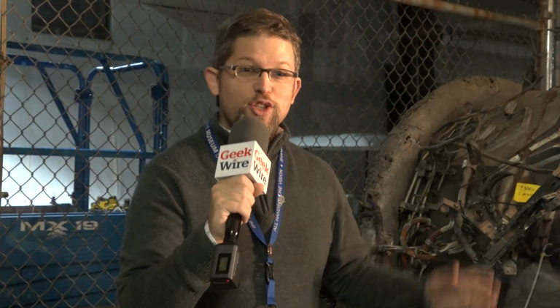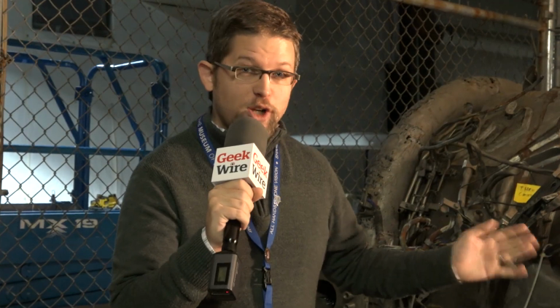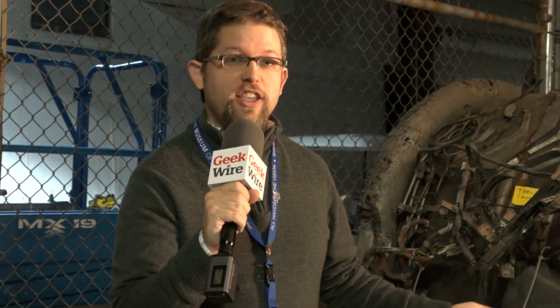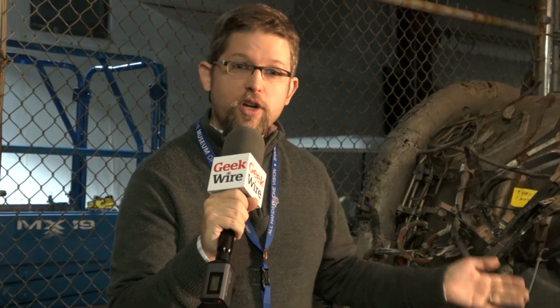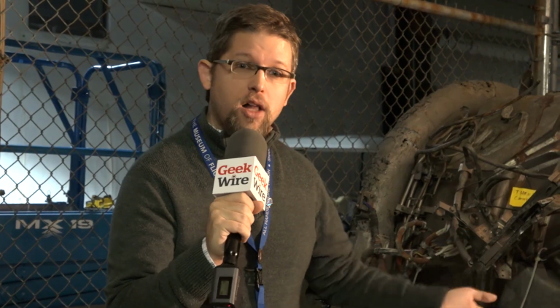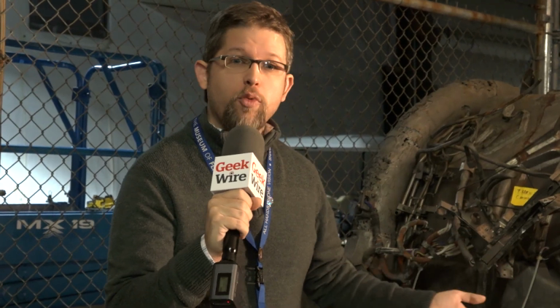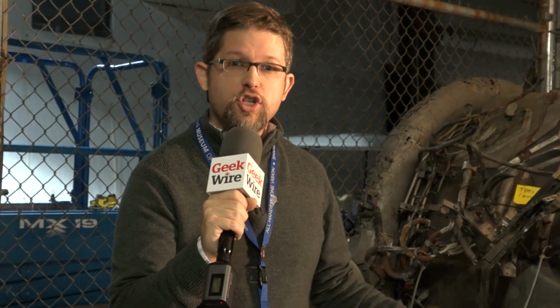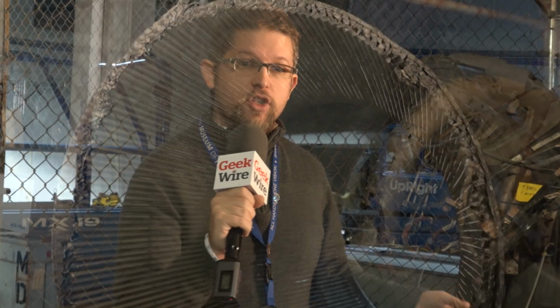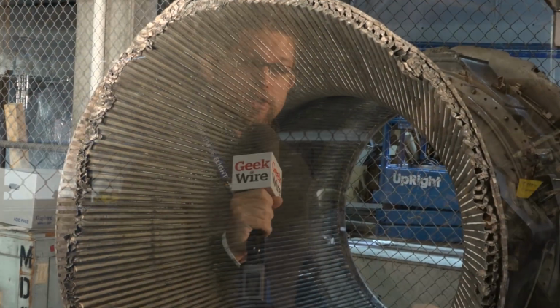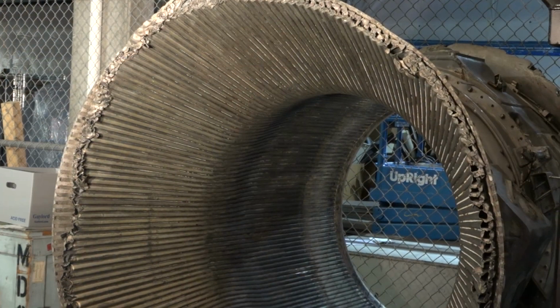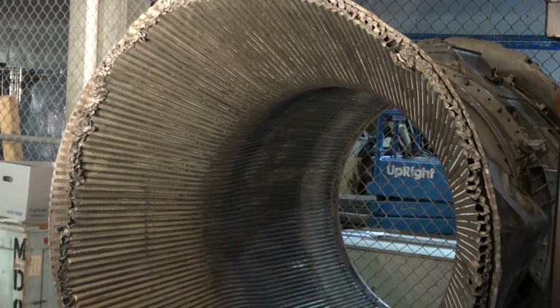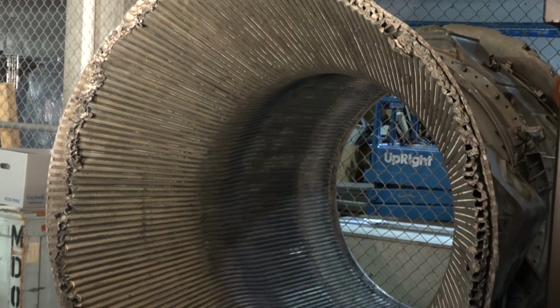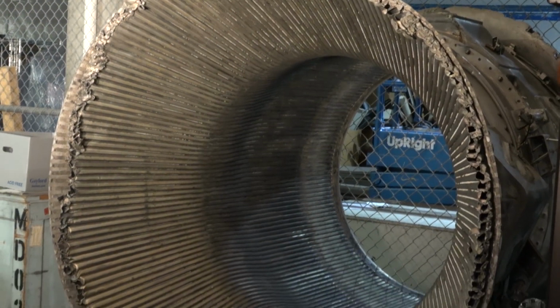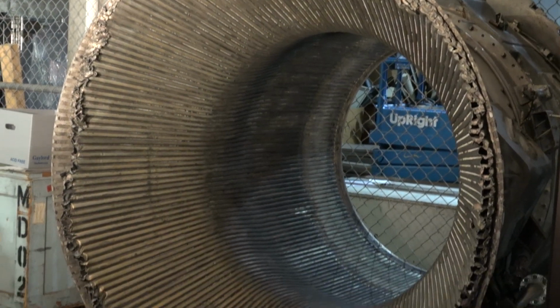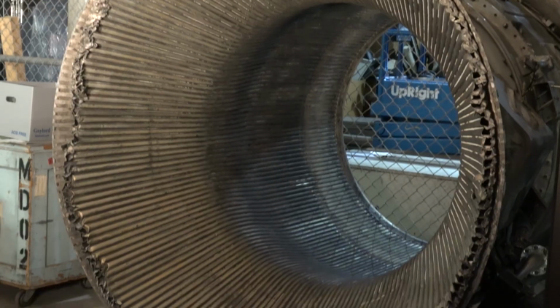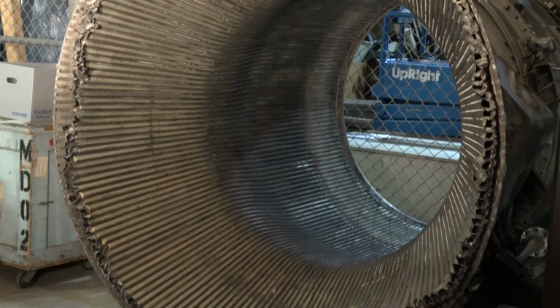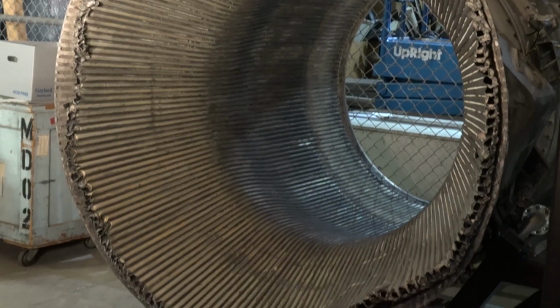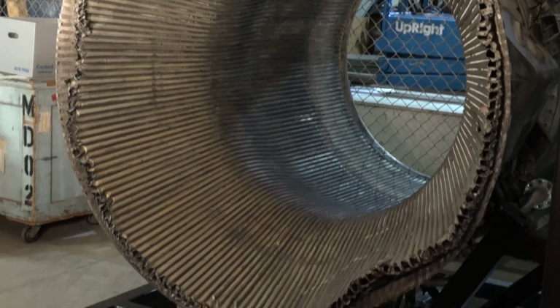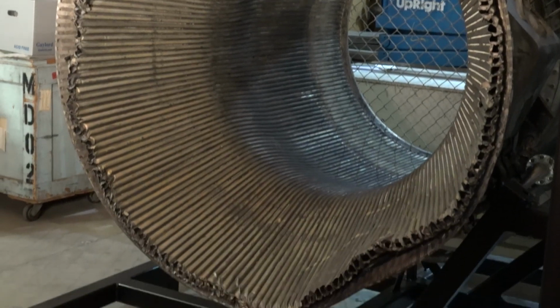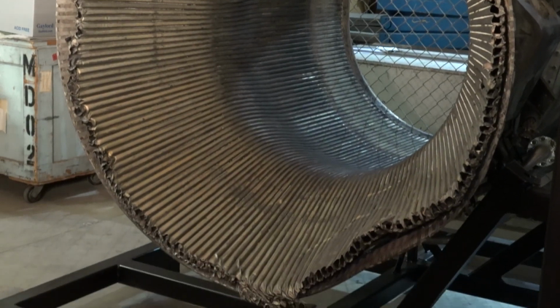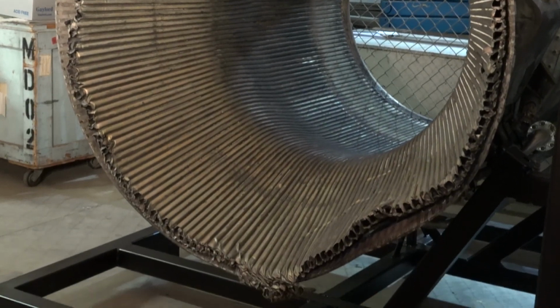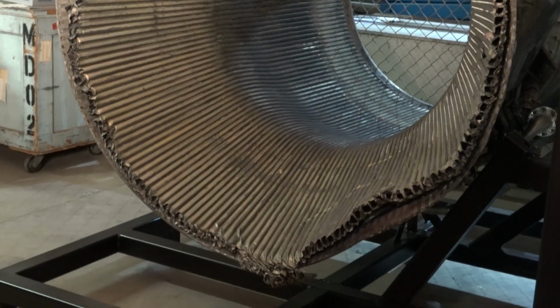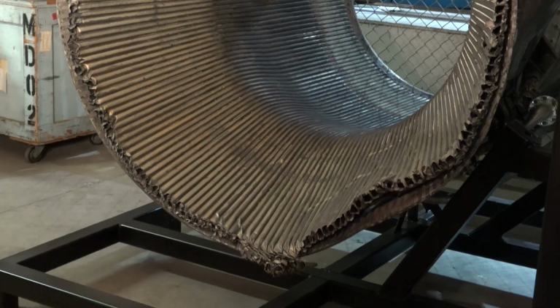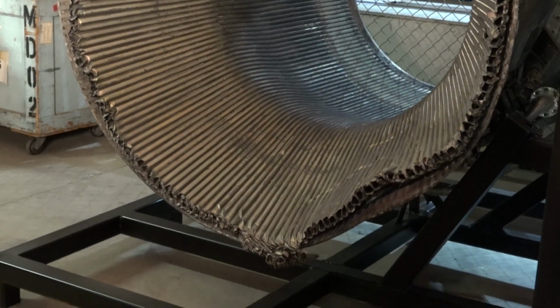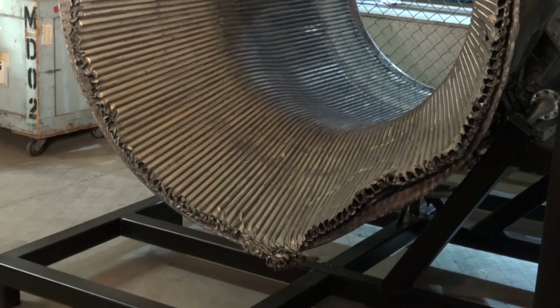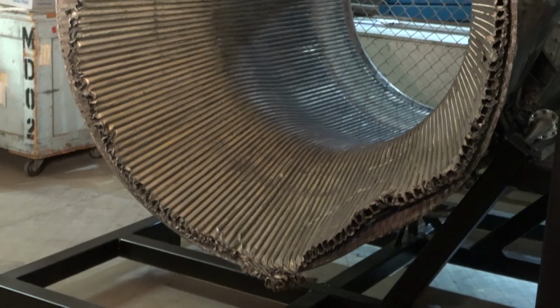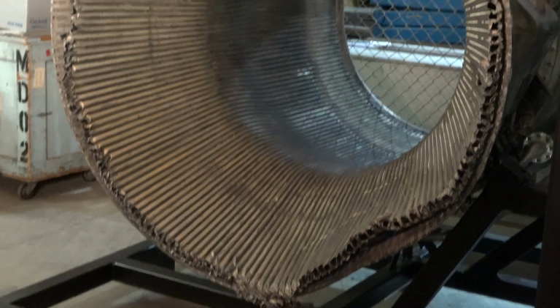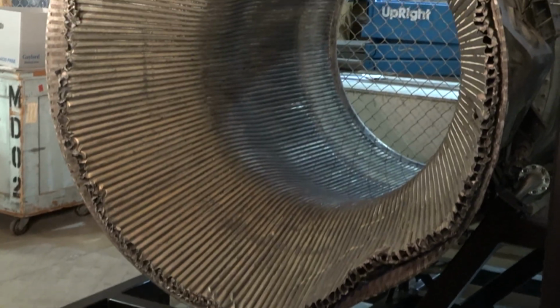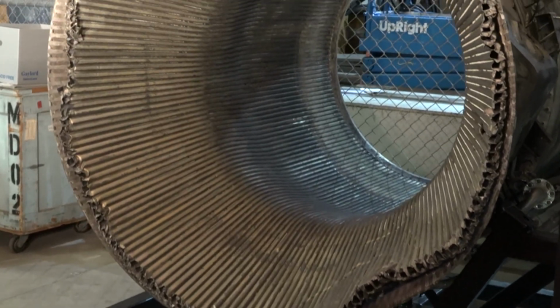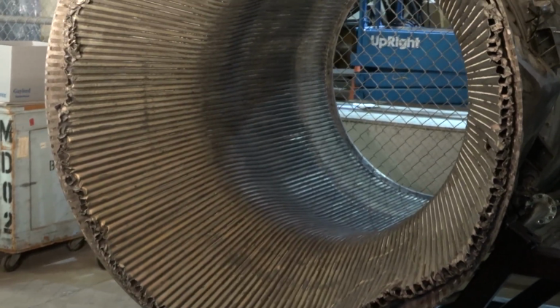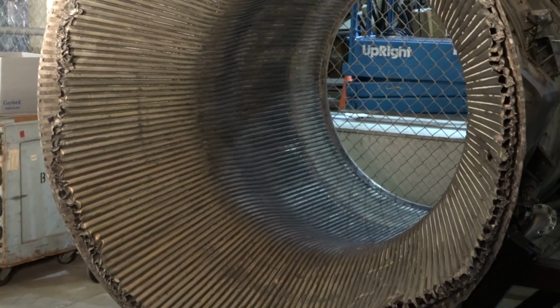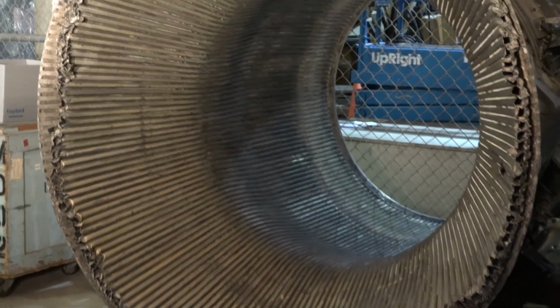What you're seeing here is one of the Apollo F1 engines that Jeff Bezos and Bezos Expeditions brought up from the bottom of the Atlantic Ocean in 2013. This part here is the thrust chamber for the number three engine from Apollo 12, the second mission to the moon.